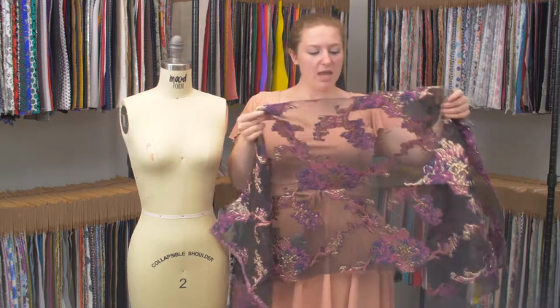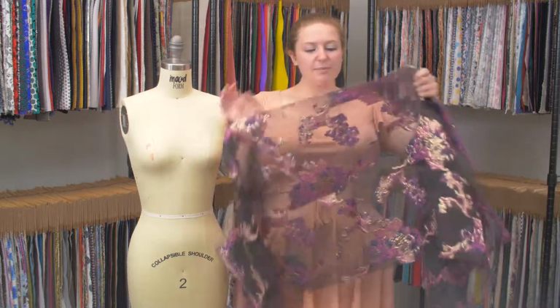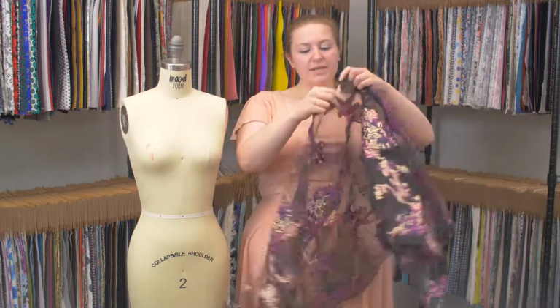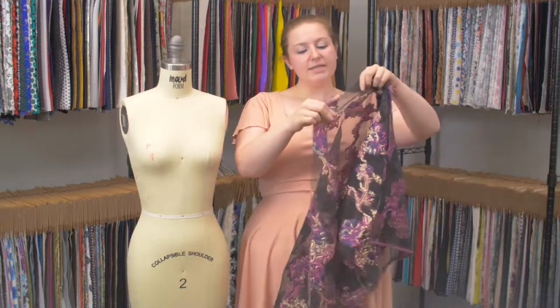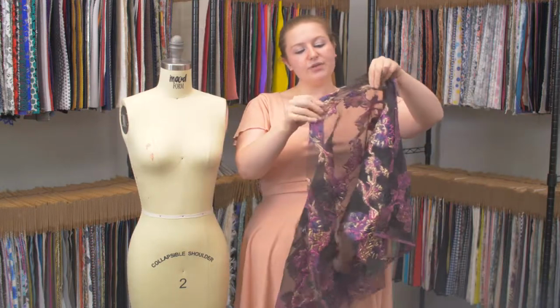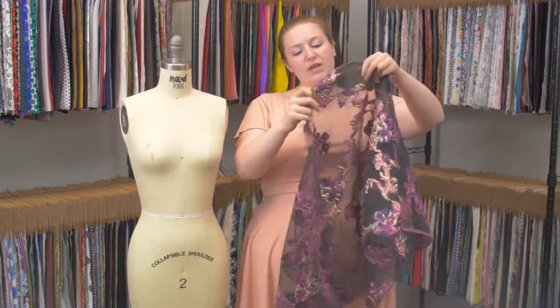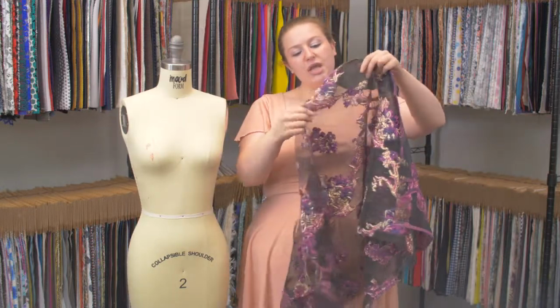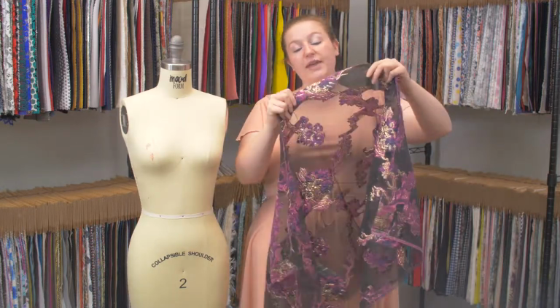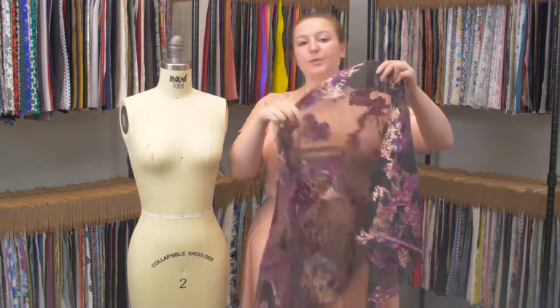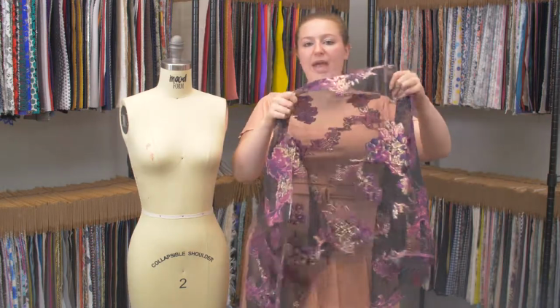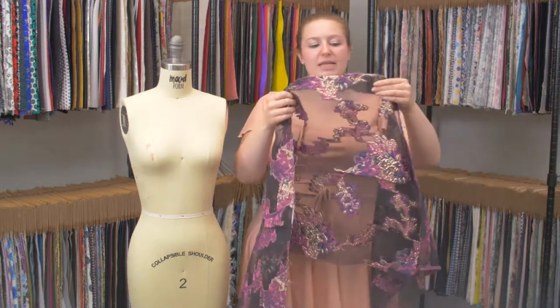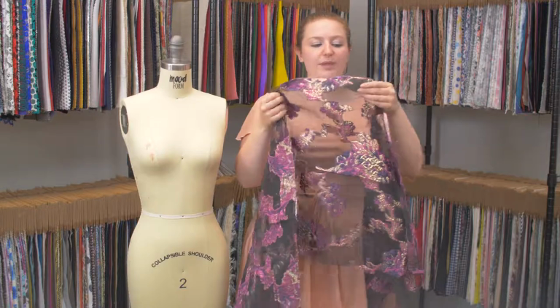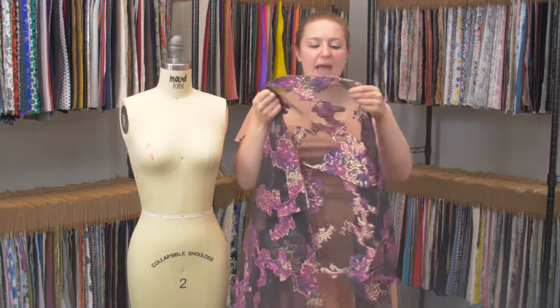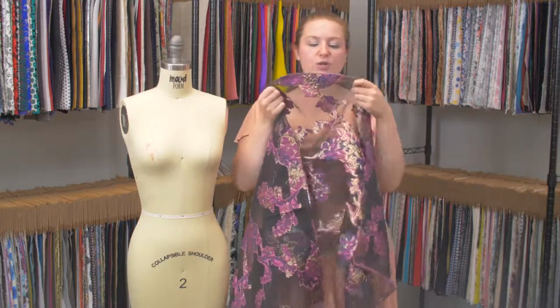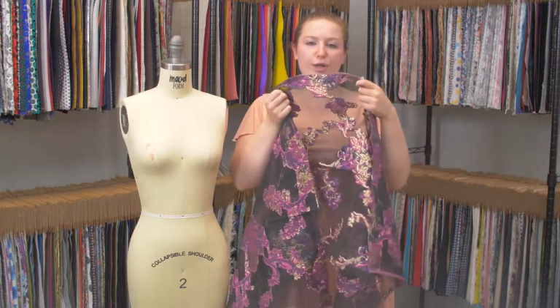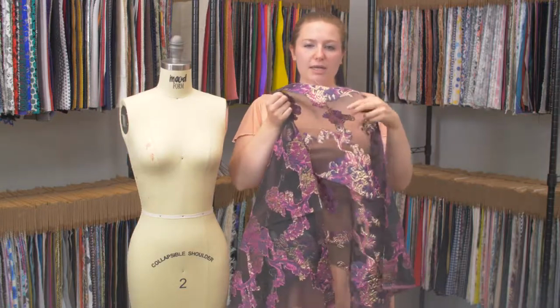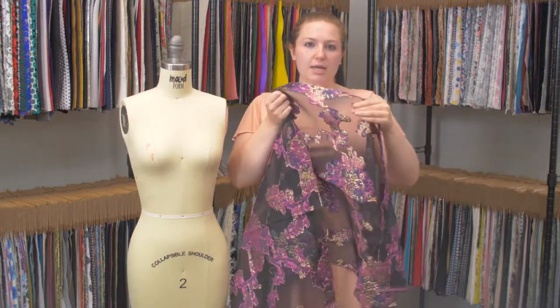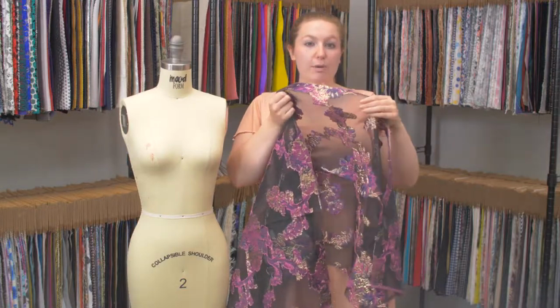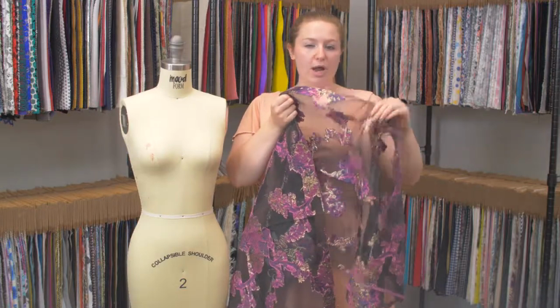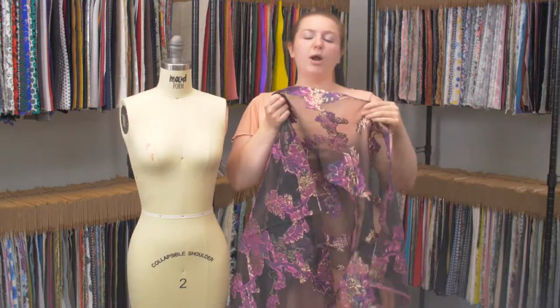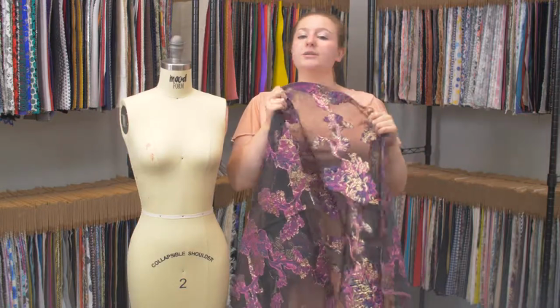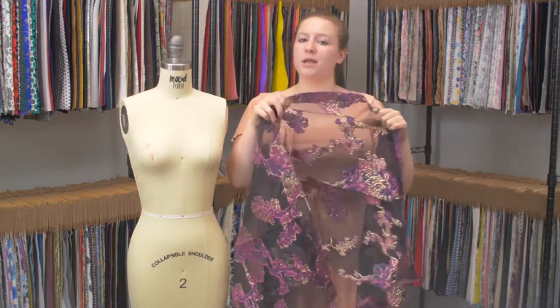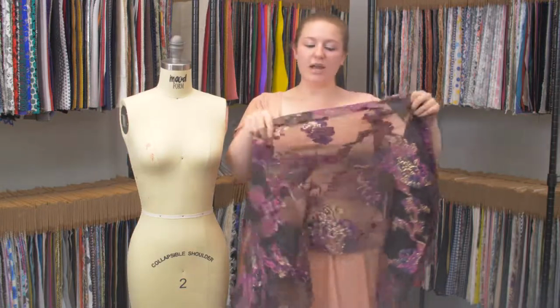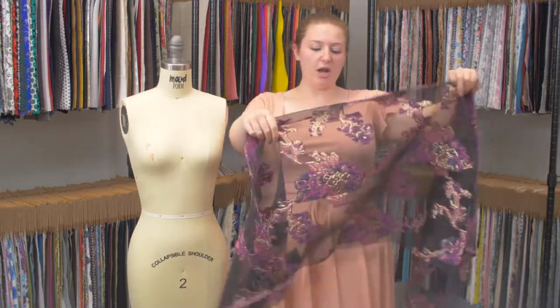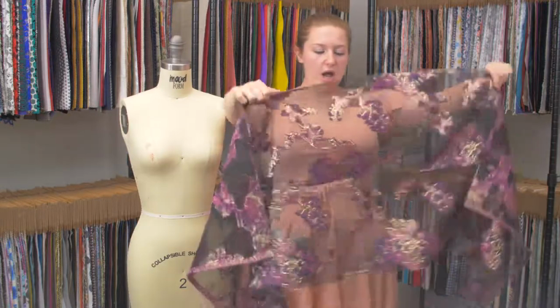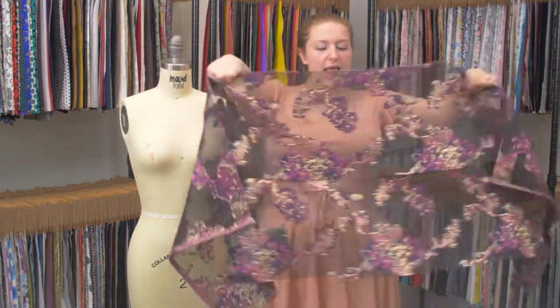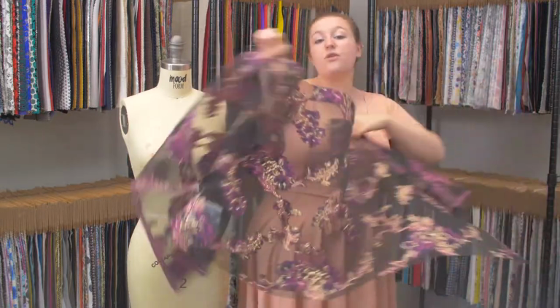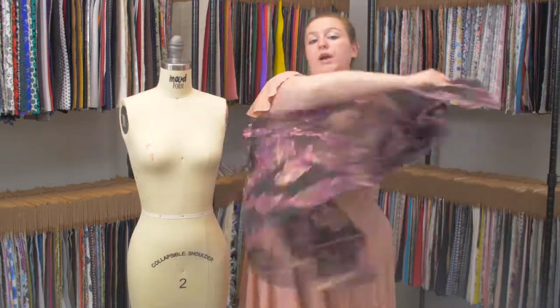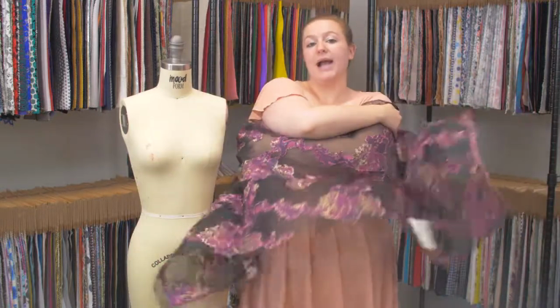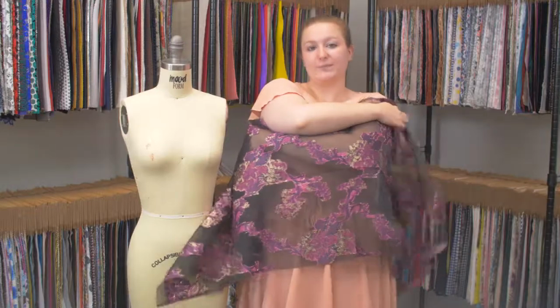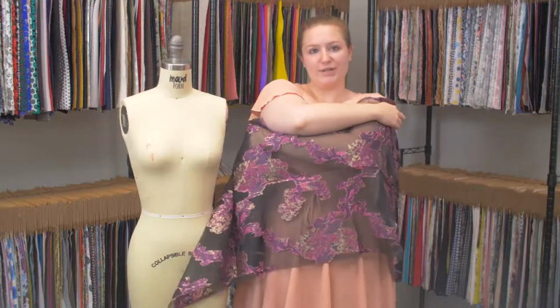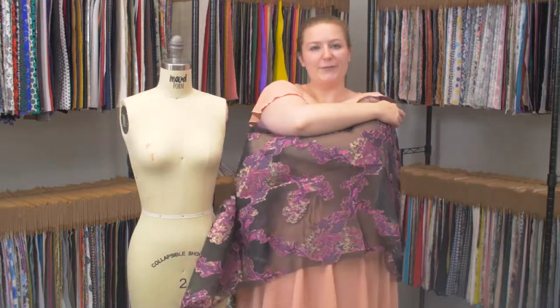This product is scratchy on the face where the brocade is, but the actual burnout part is not scratchy at all, and the wrong side is pretty soft.